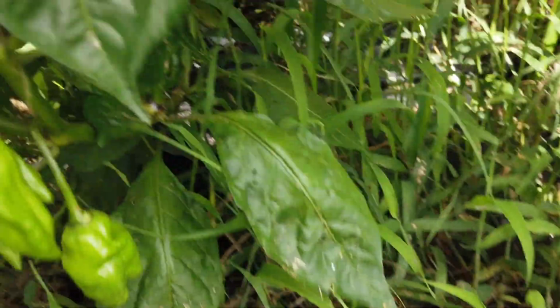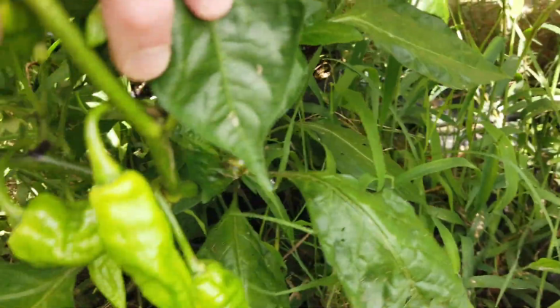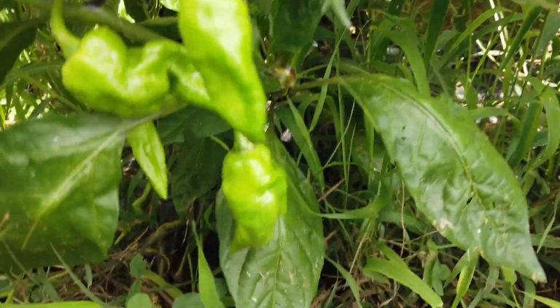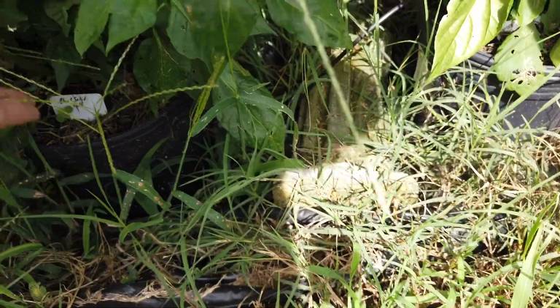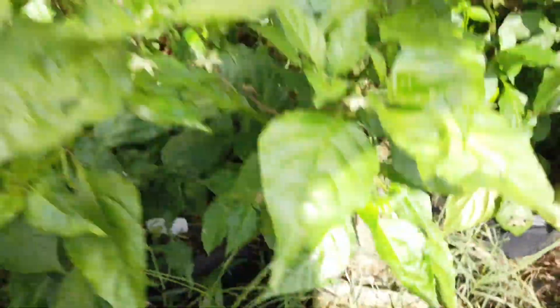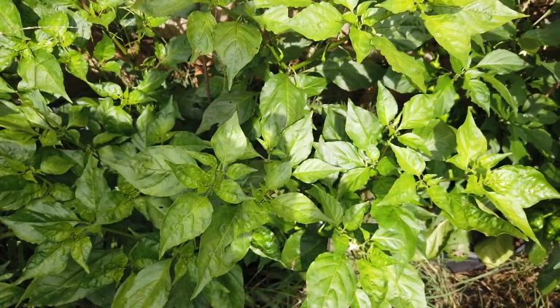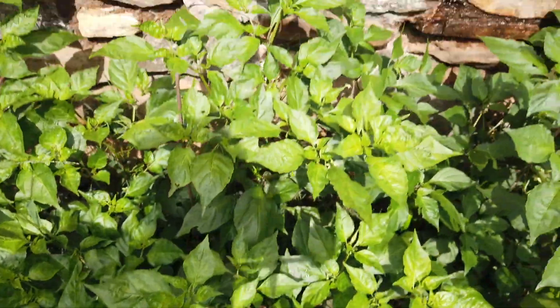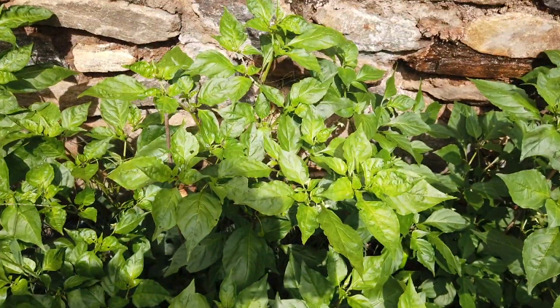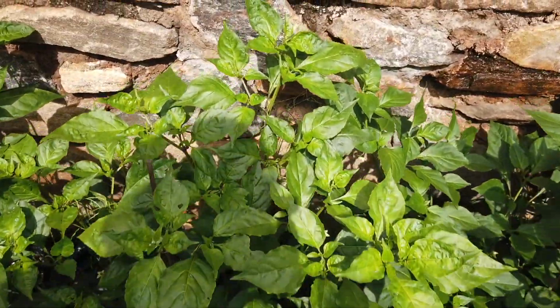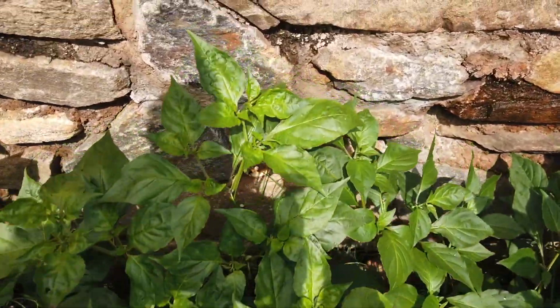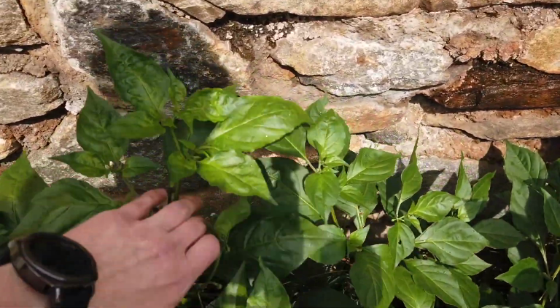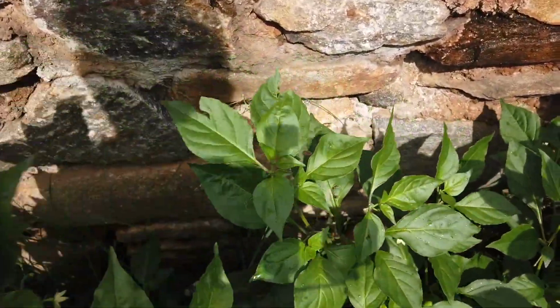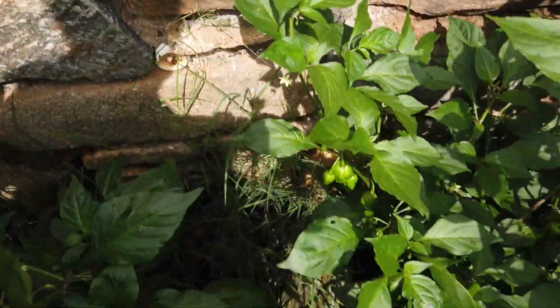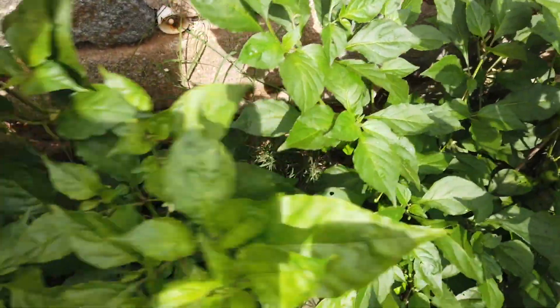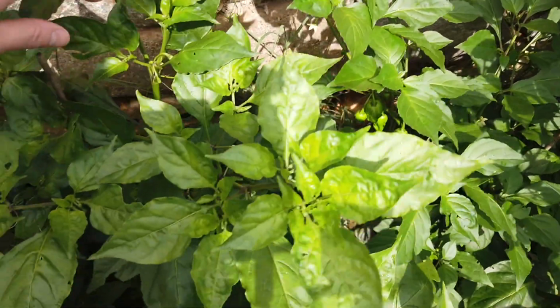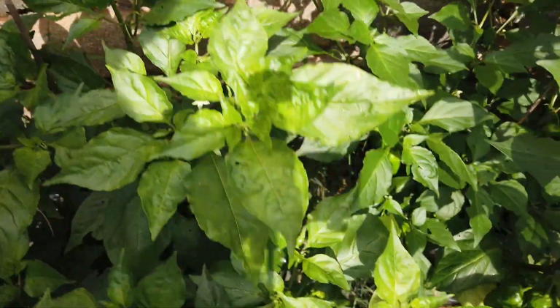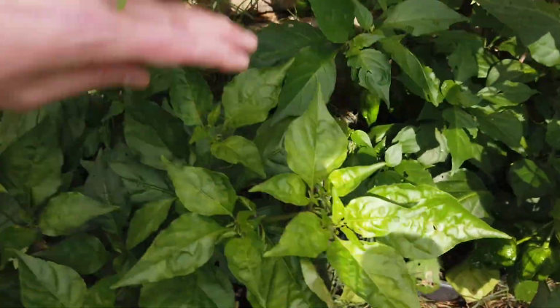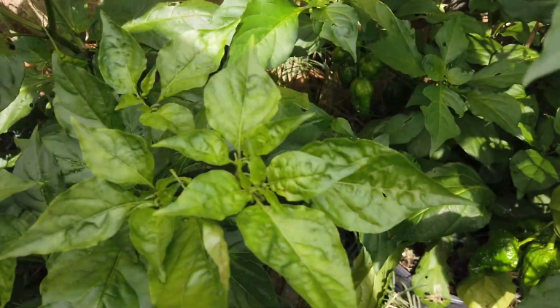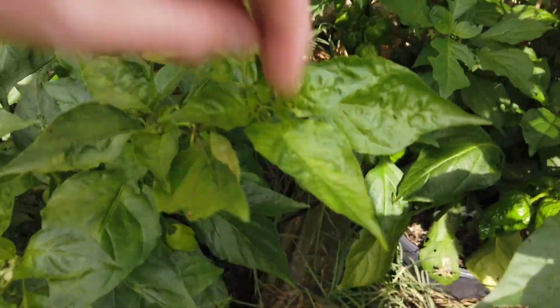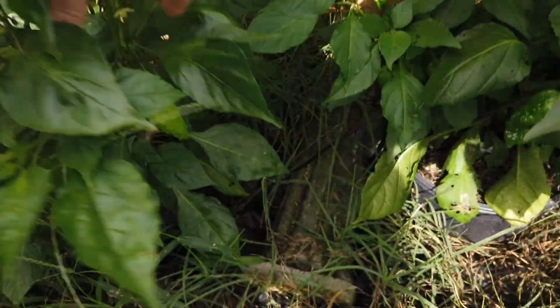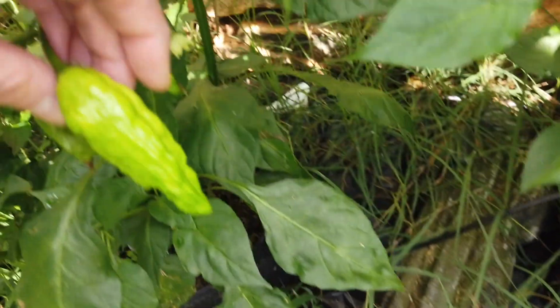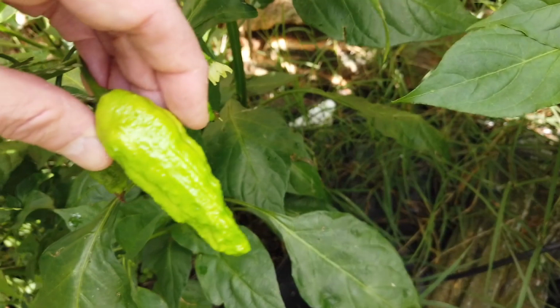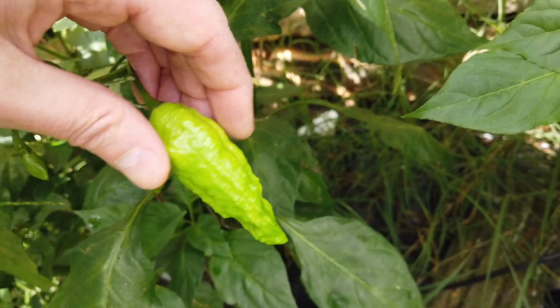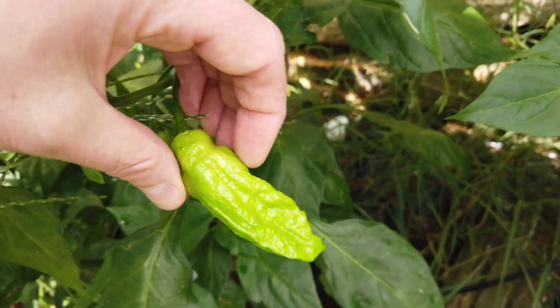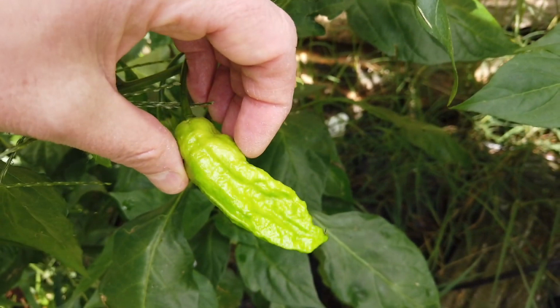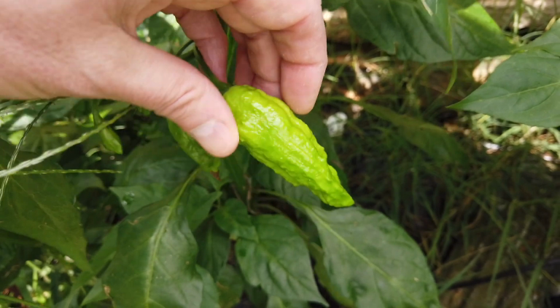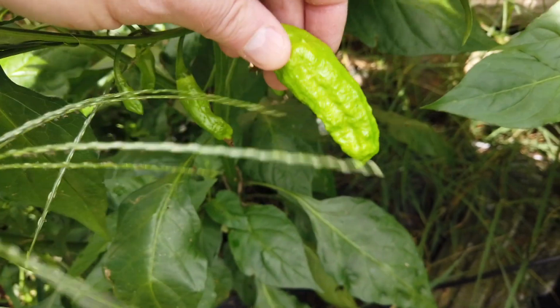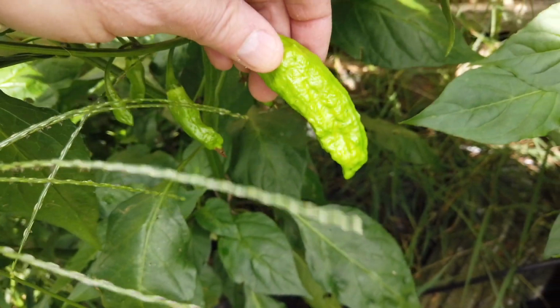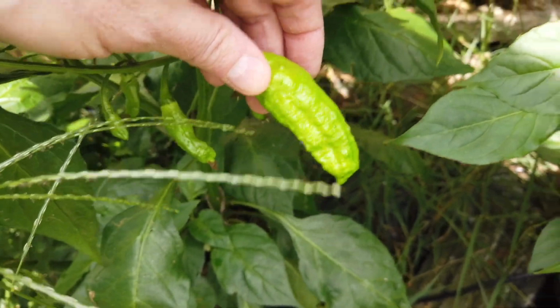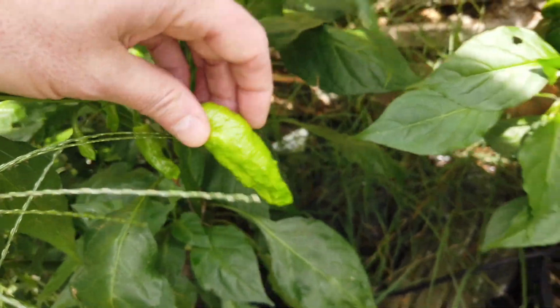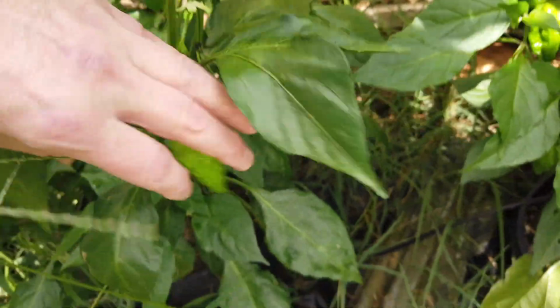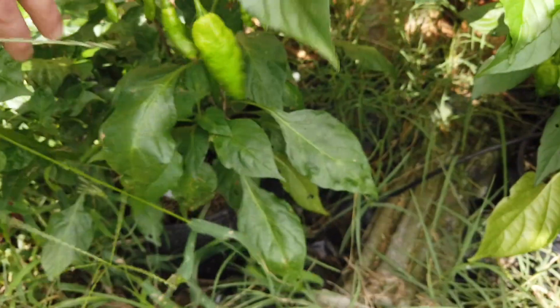This is Boot Solid Gold — it's another one that got kind of a rough start, but it's doing a lot better and I've got some peppers on it now. These ripen to like a golden color.